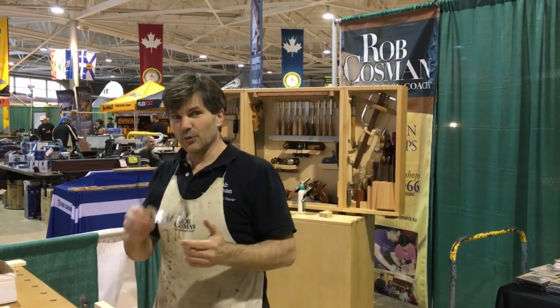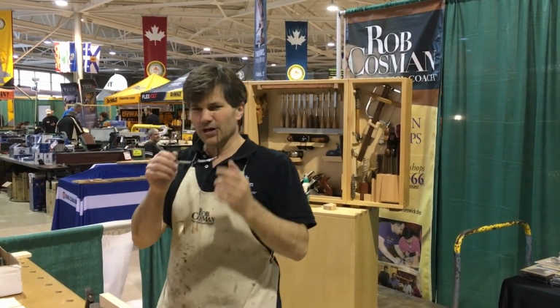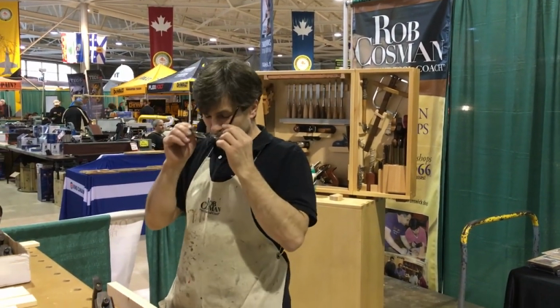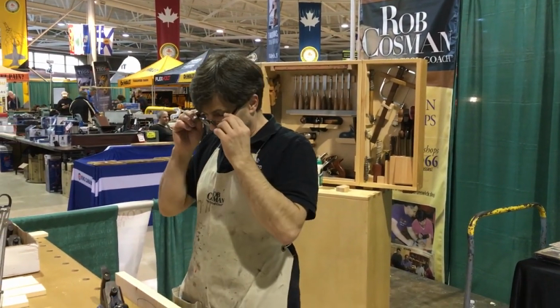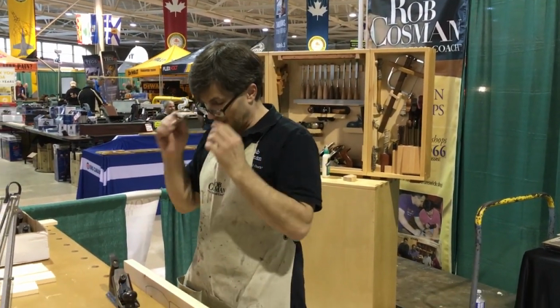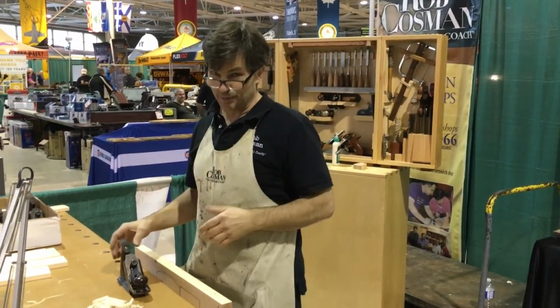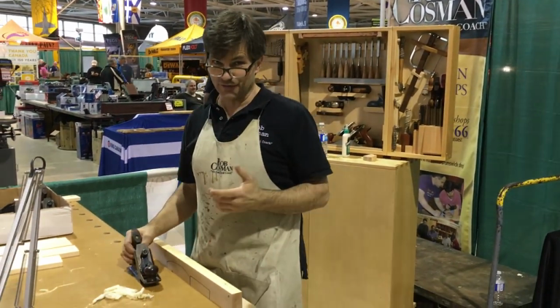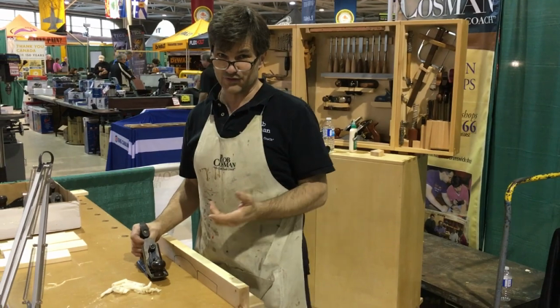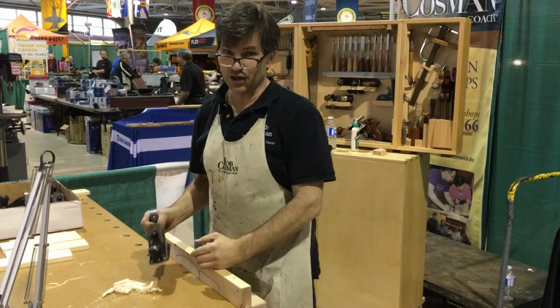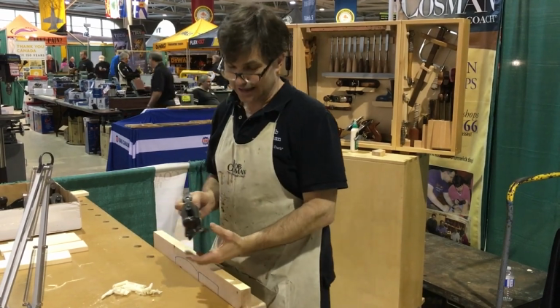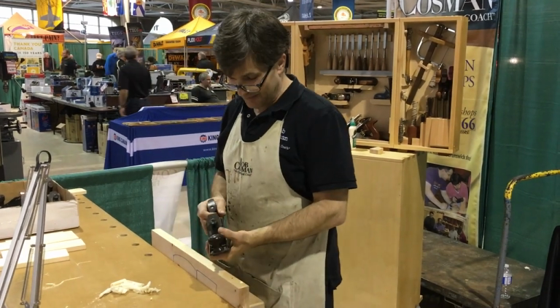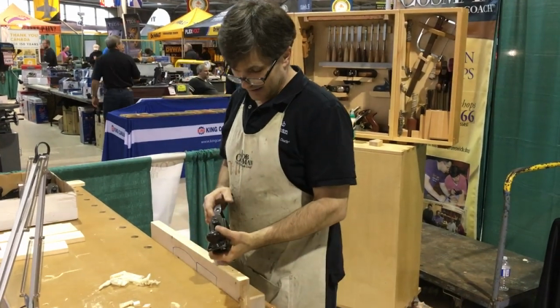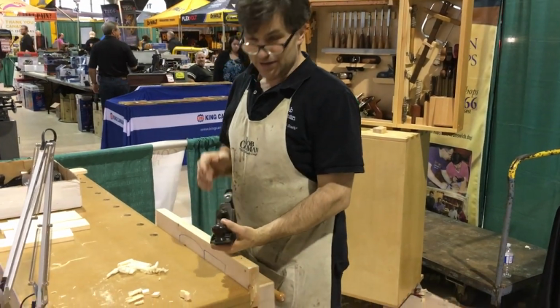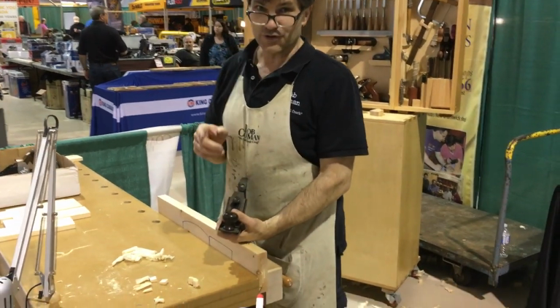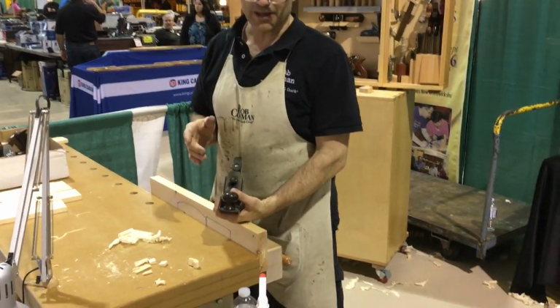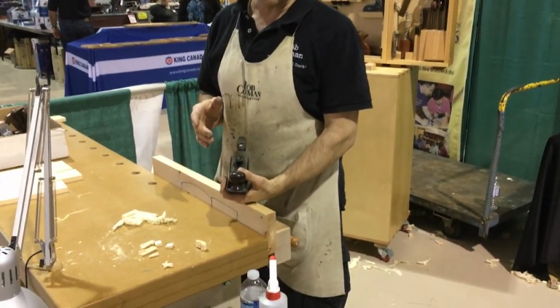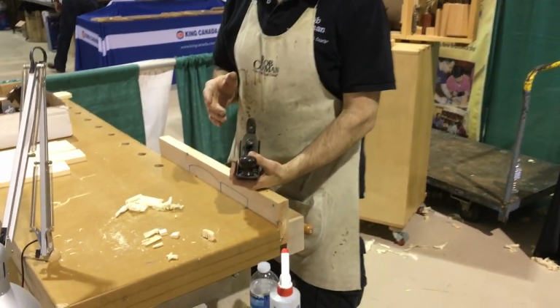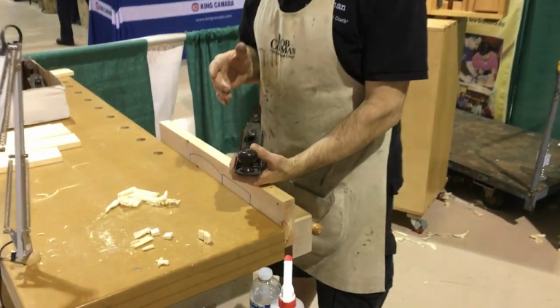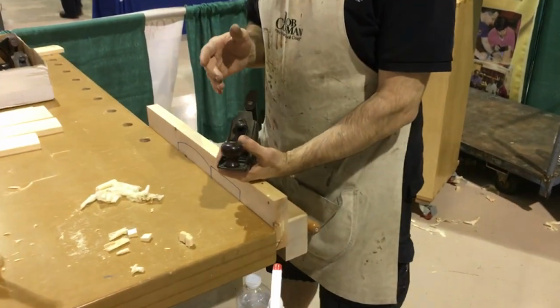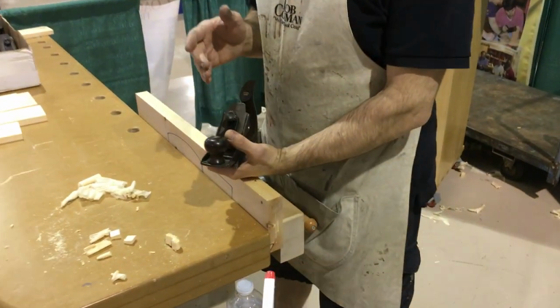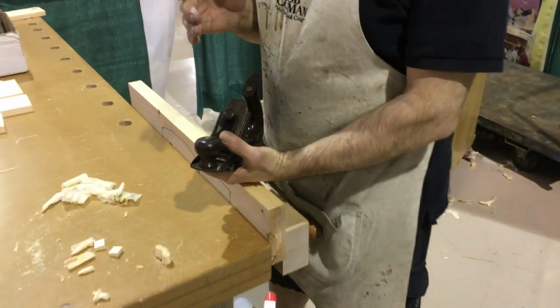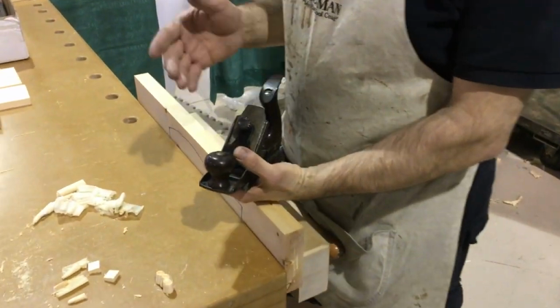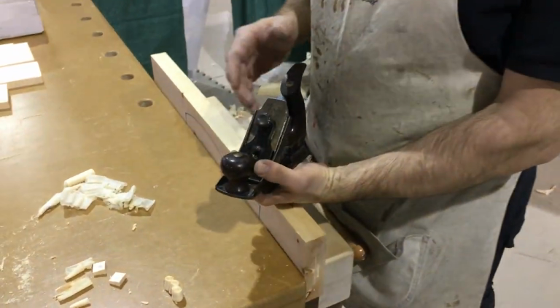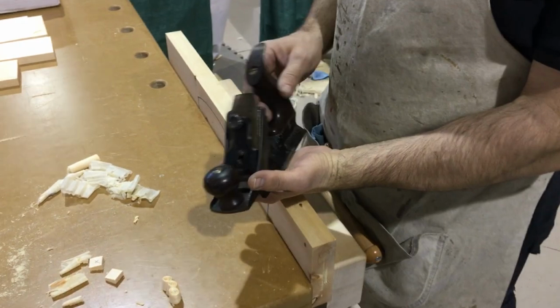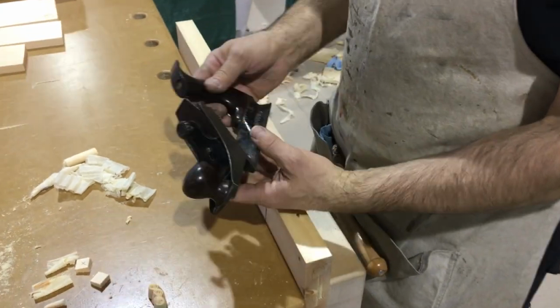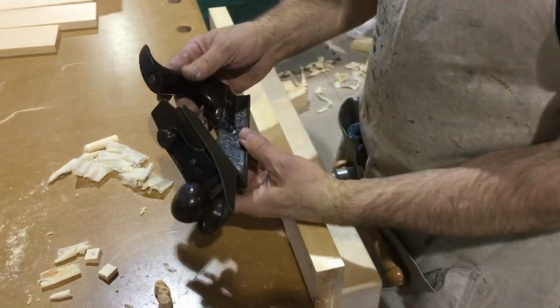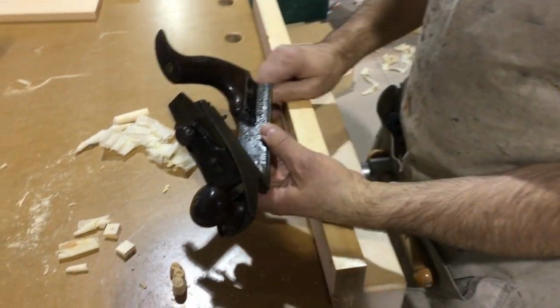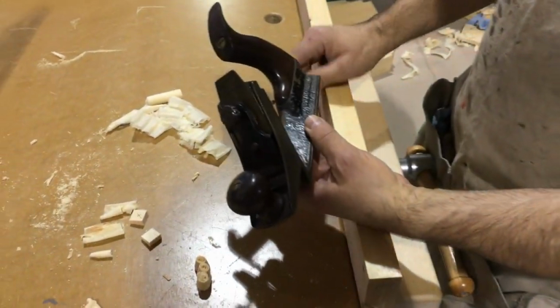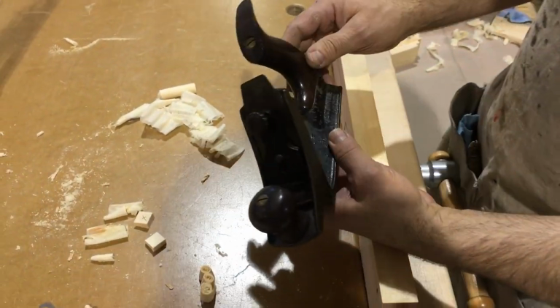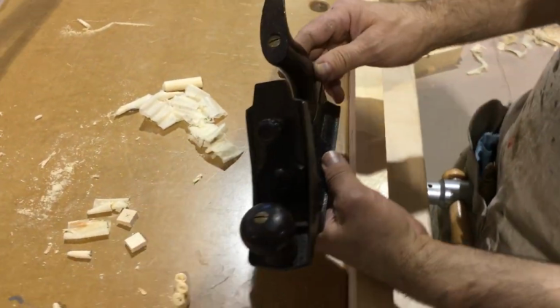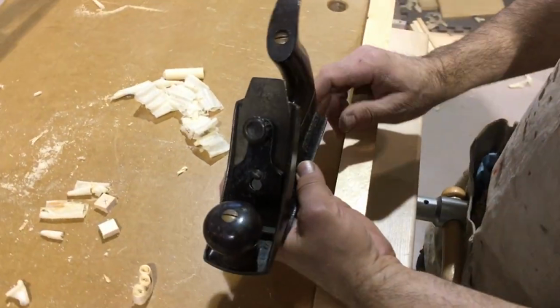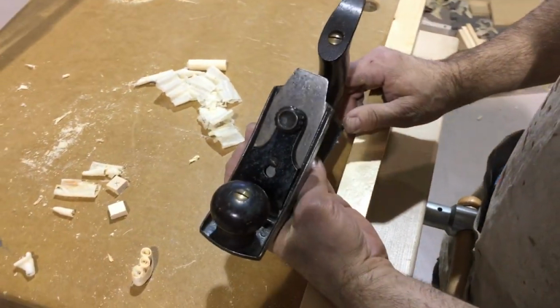What I want to show you is something I've bought. I've been looking for this for a long time. This is the first time I came to a wood show and there was actually an antique tool dealer. And I bought a Stanley No. 72.